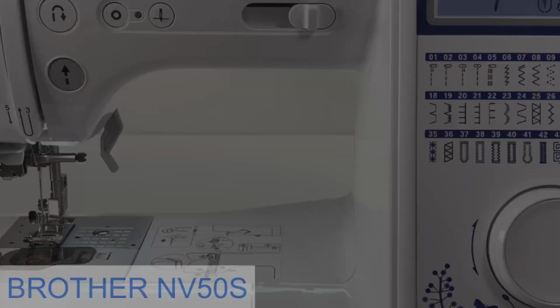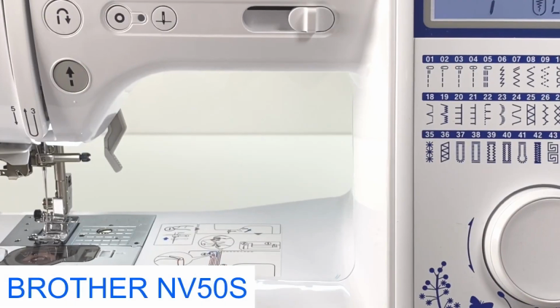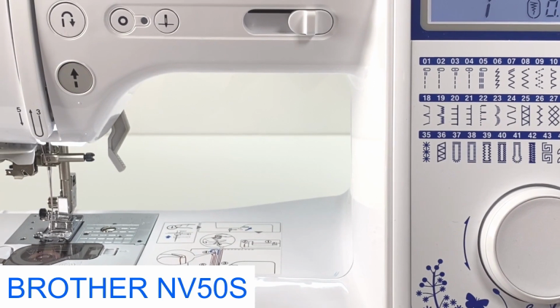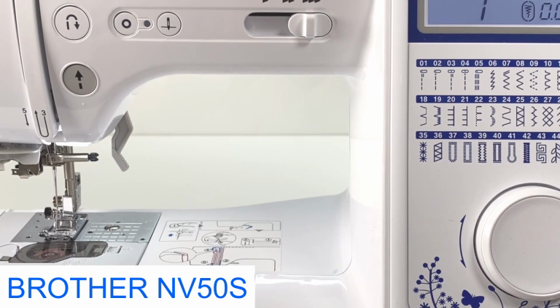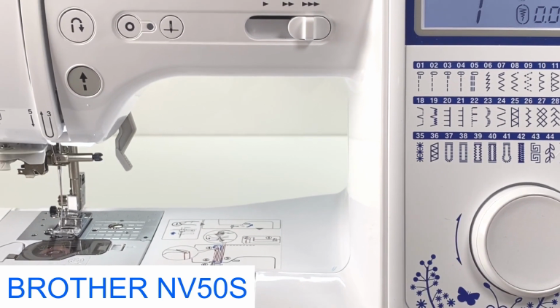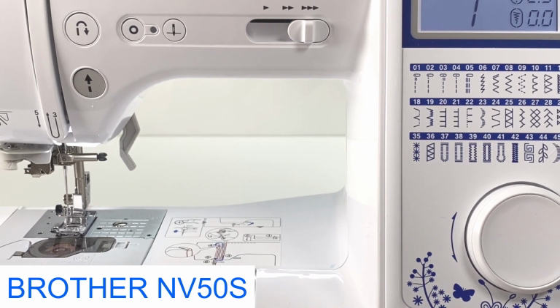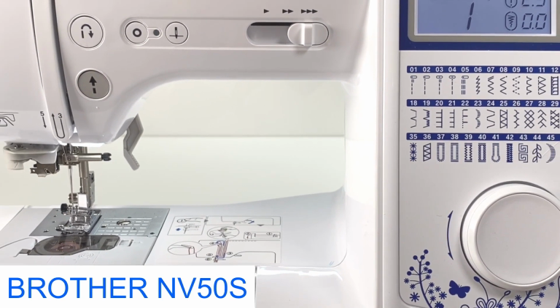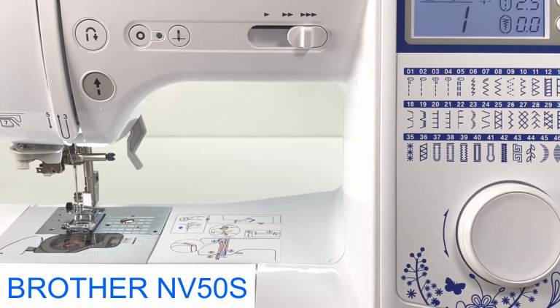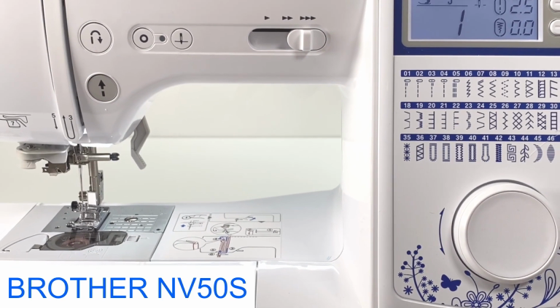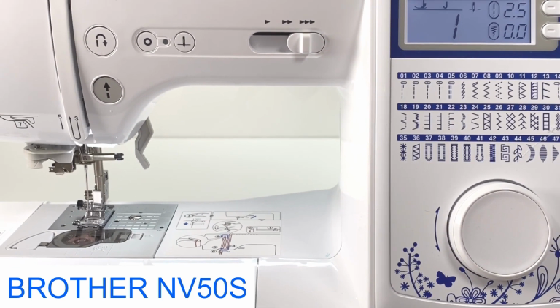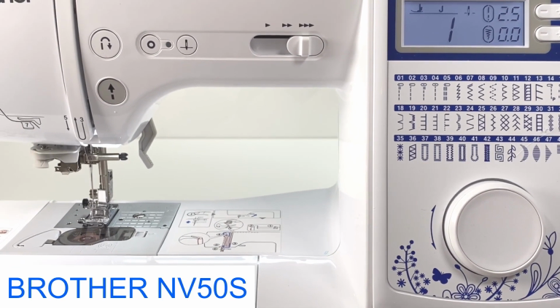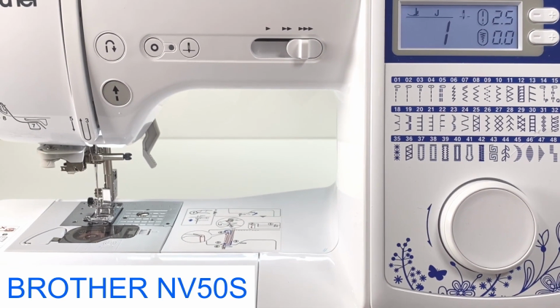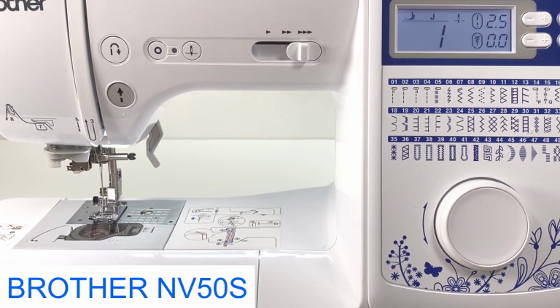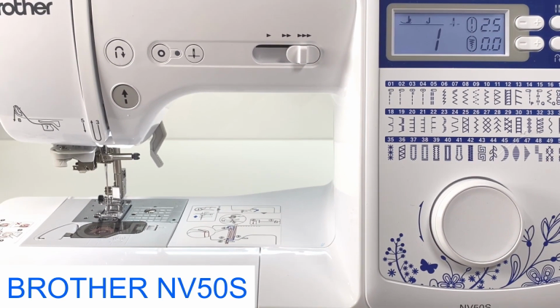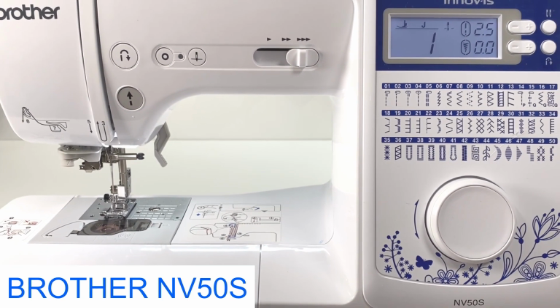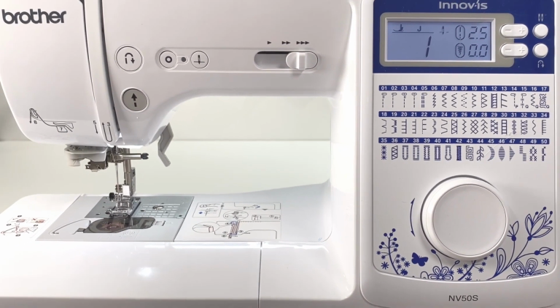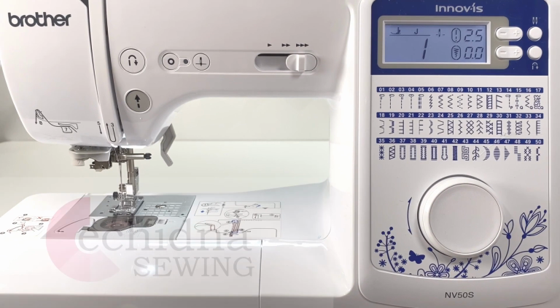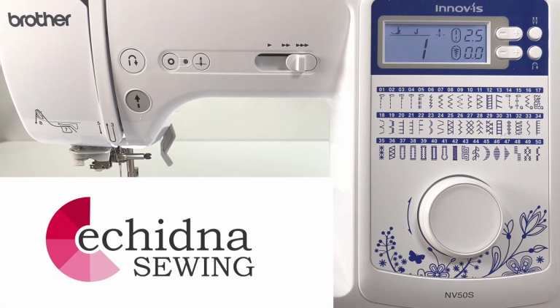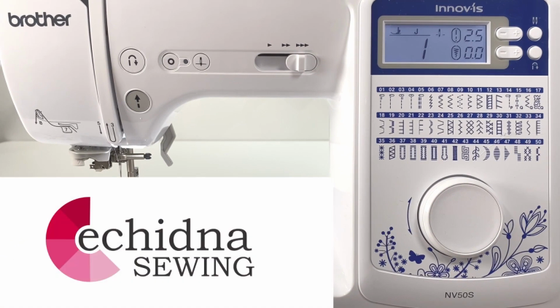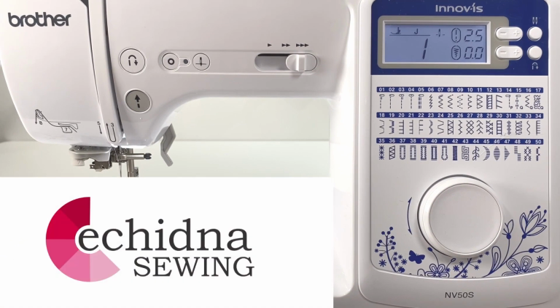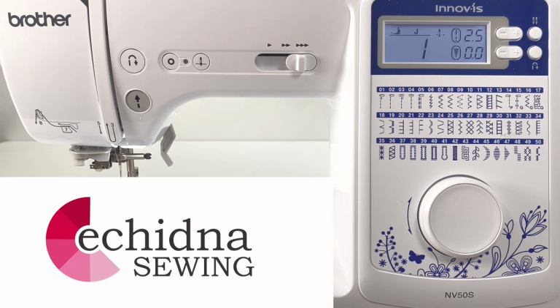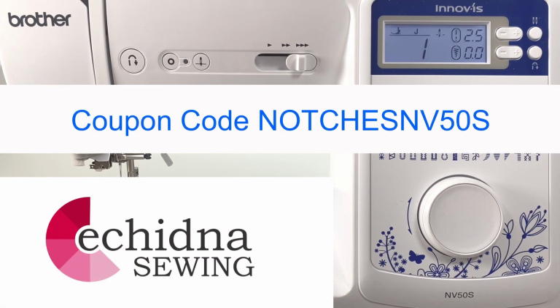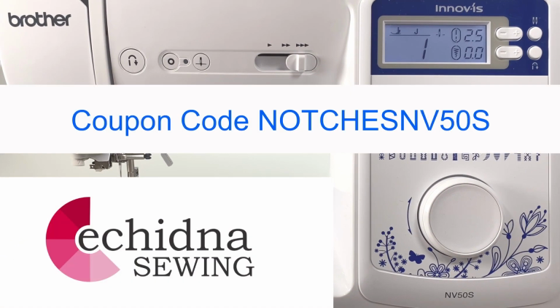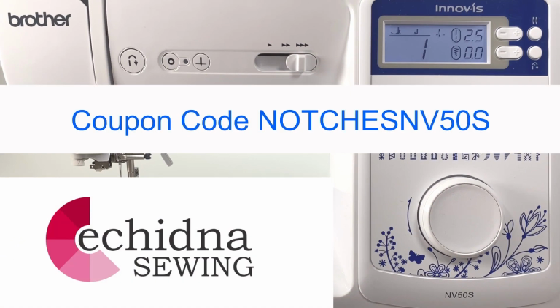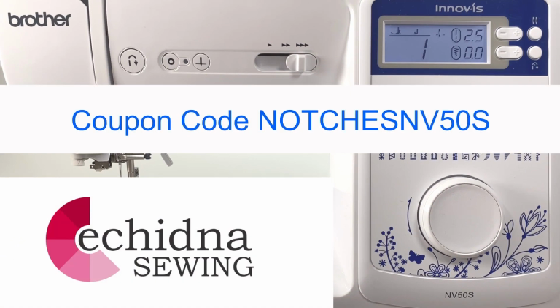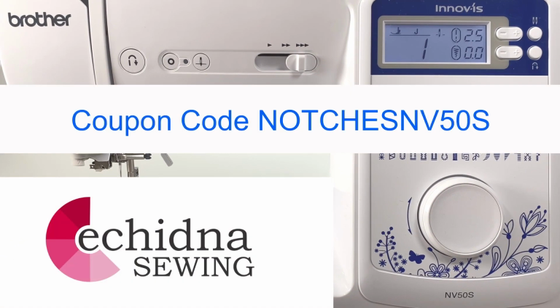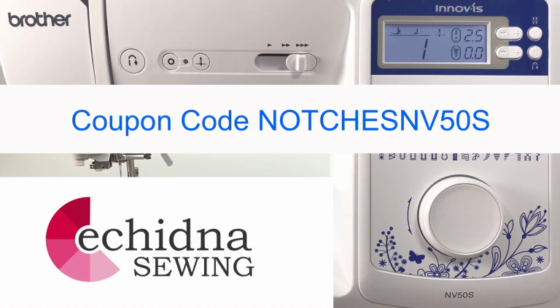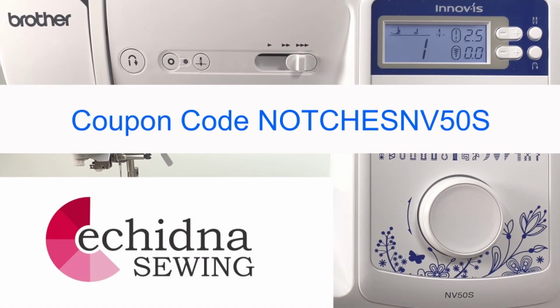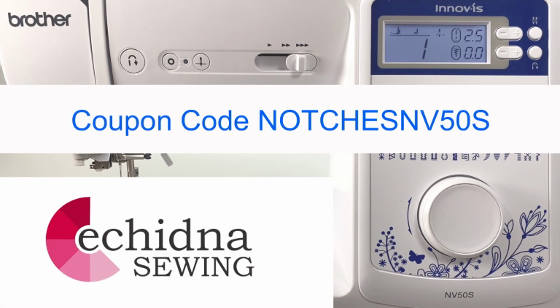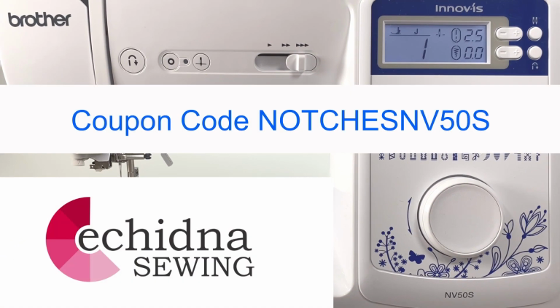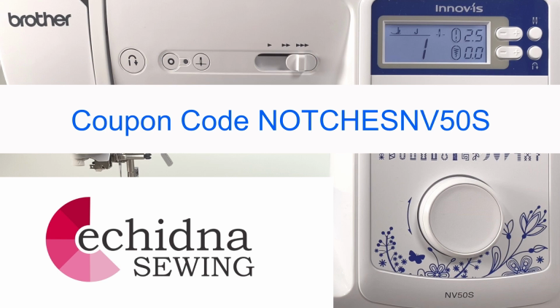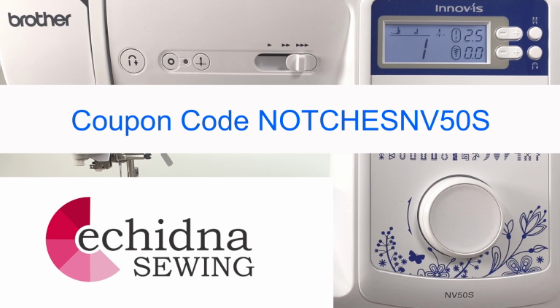I'm using a Brother NV50S sewing machine. The link for this and the tools I use are in the description below. Make sure to use coupon code NOTCHESNV50S for the special offer.